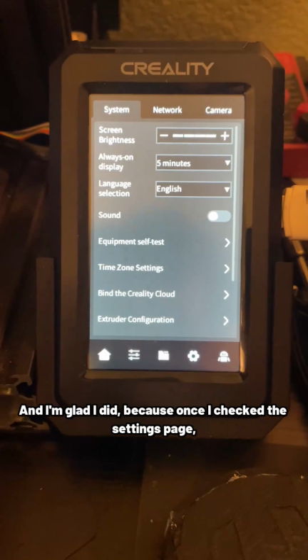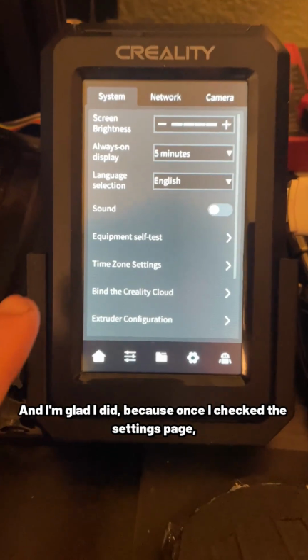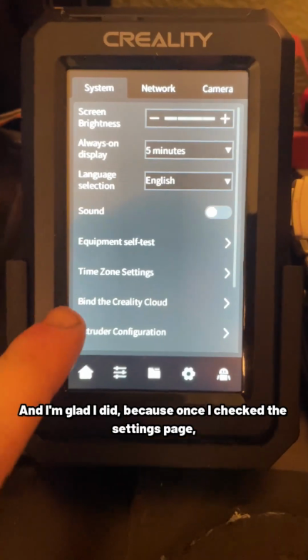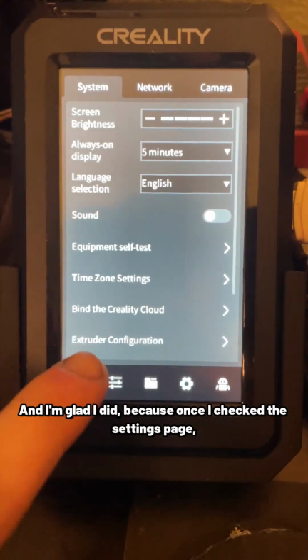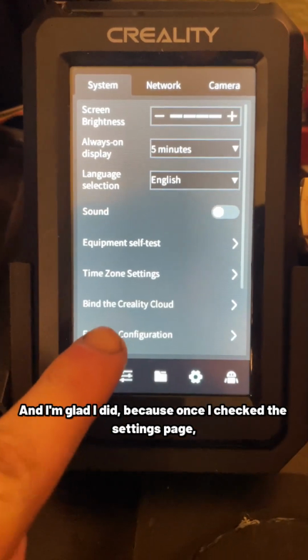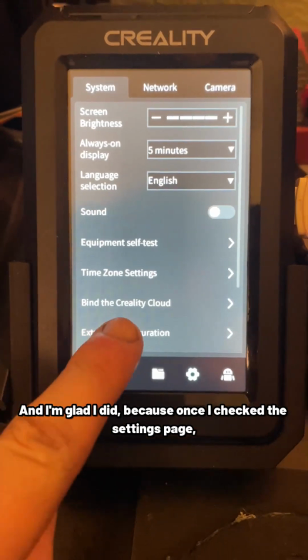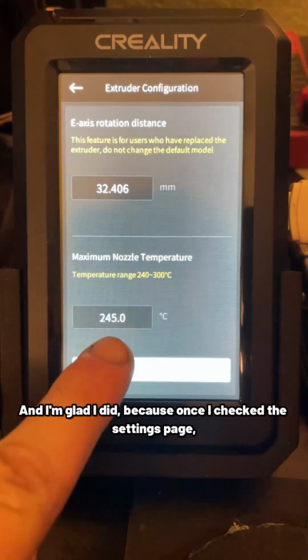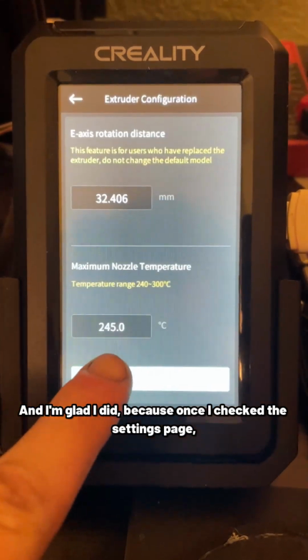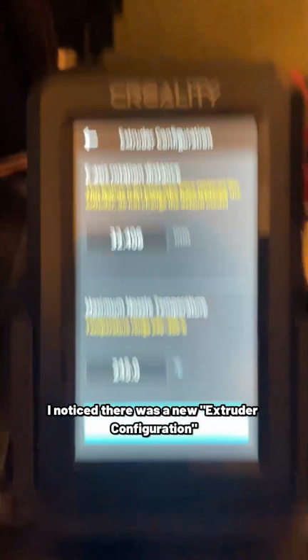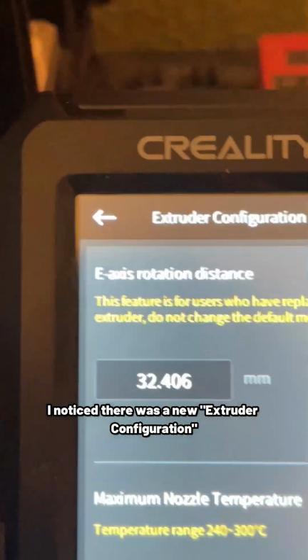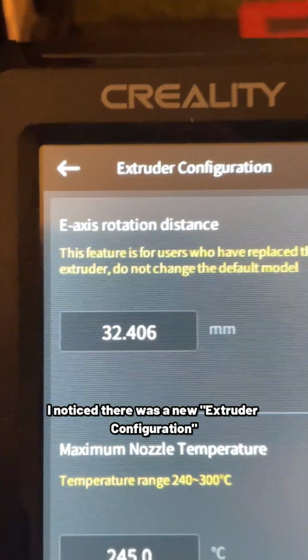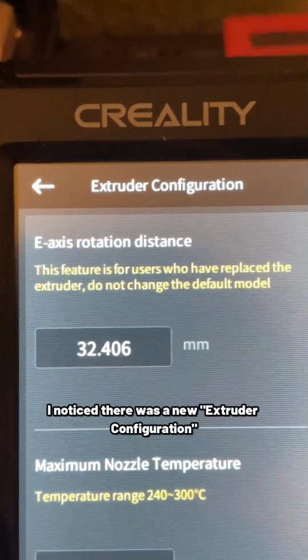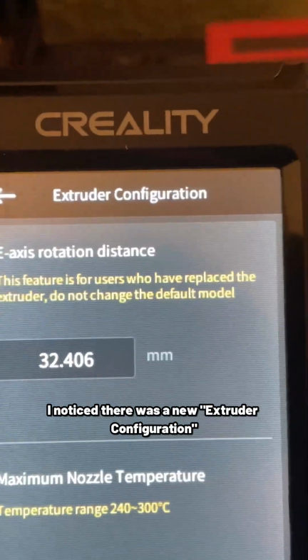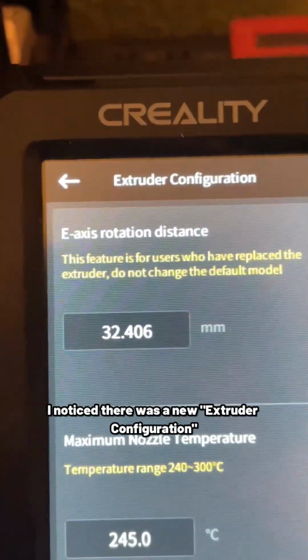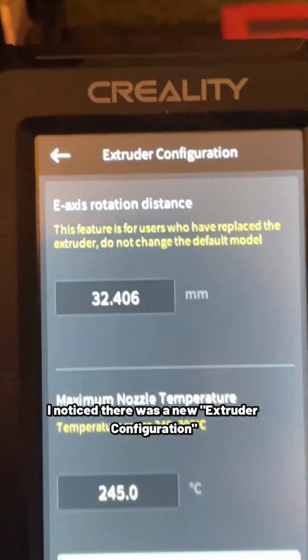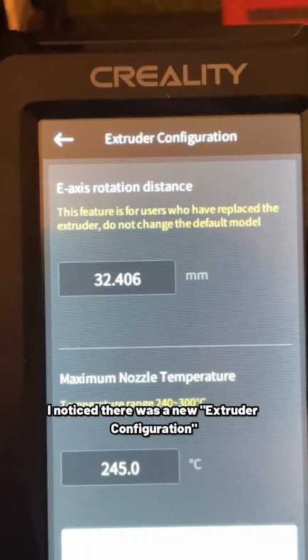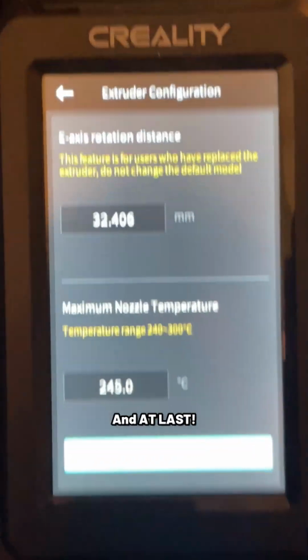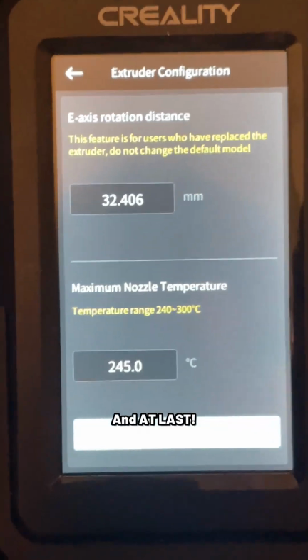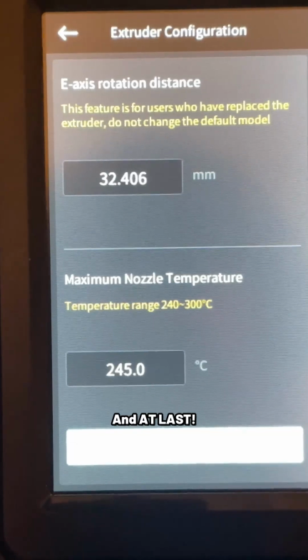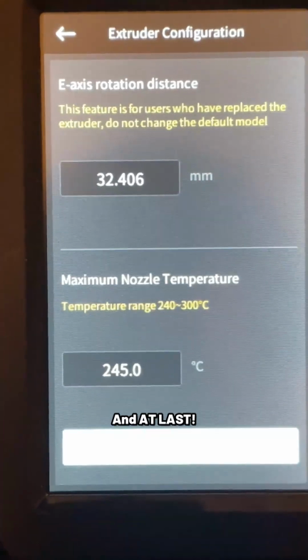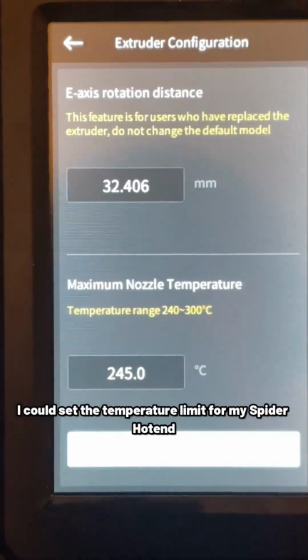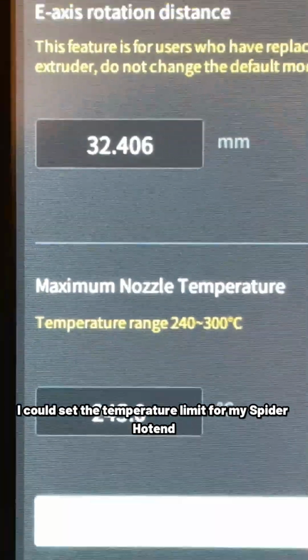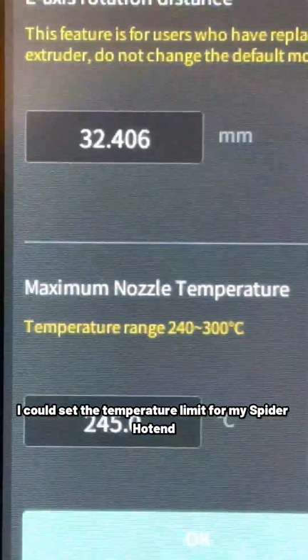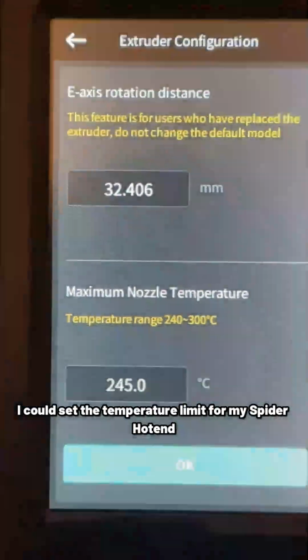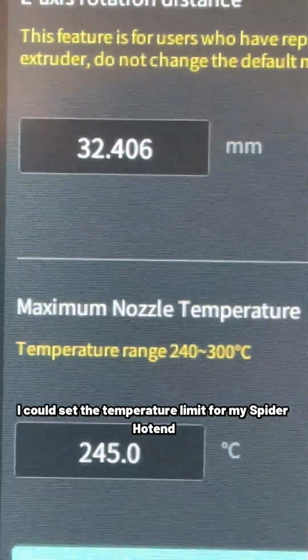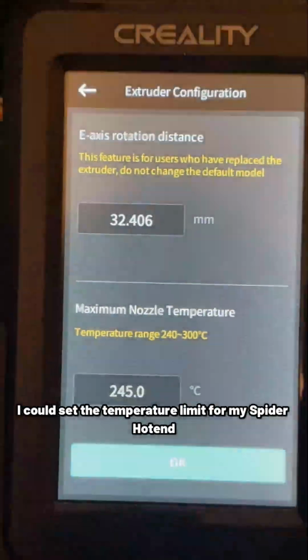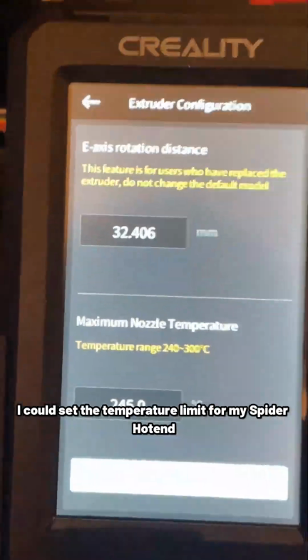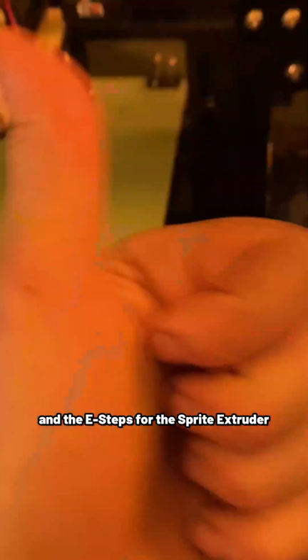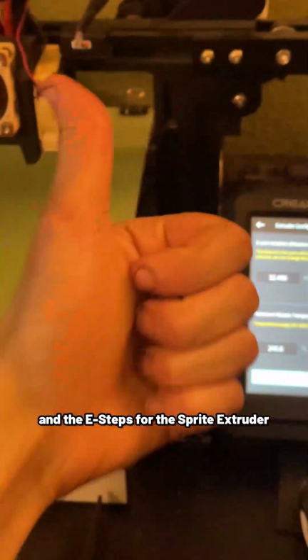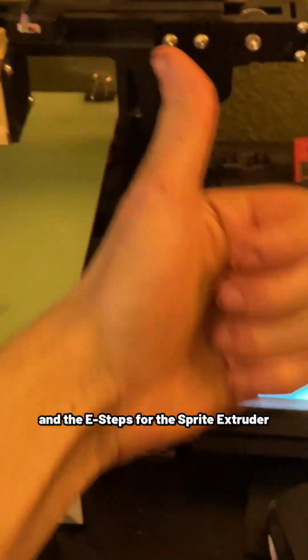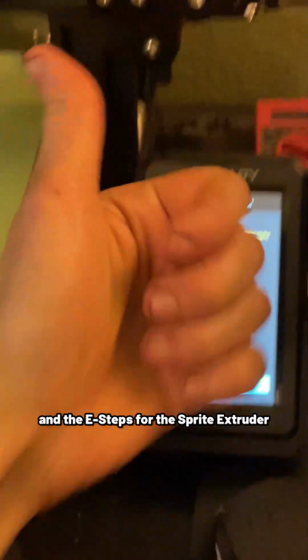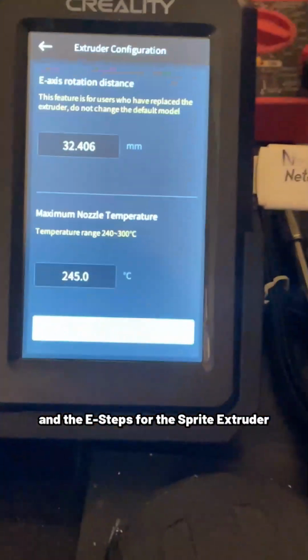And I'm glad I did, because once I checked the settings page, I noticed that there was a new extruder configuration. At last, I could set the temperature limit on my Spyder hotend and the e-steps for the Sprite extruder.